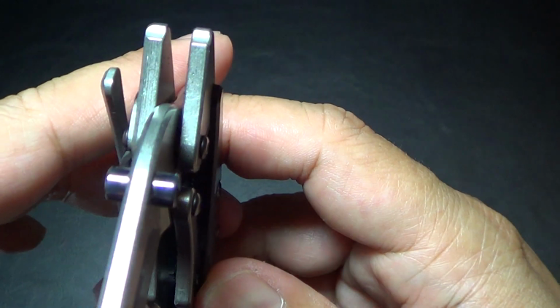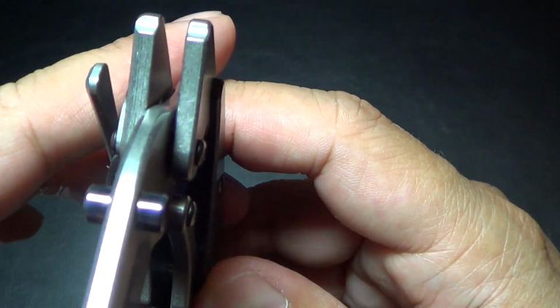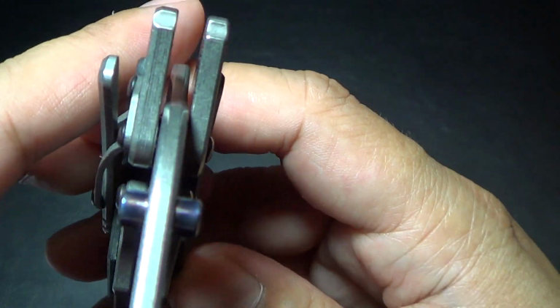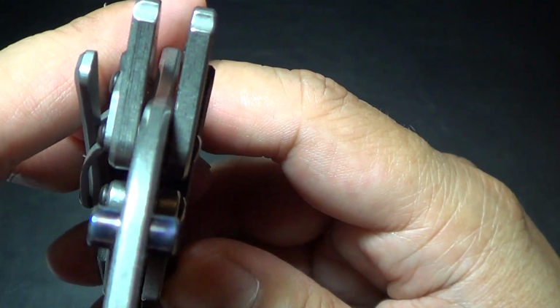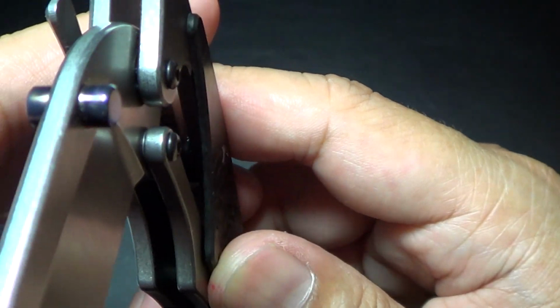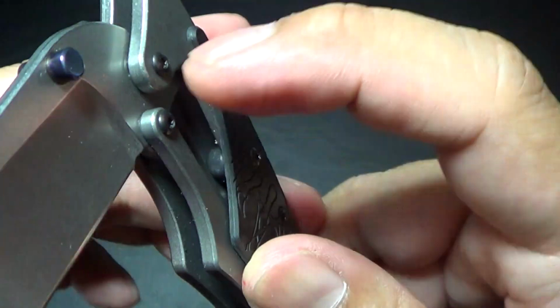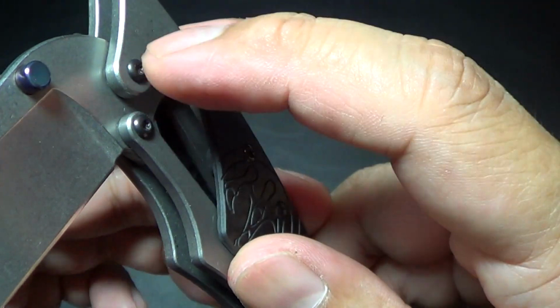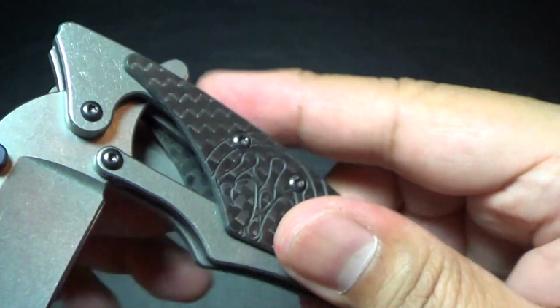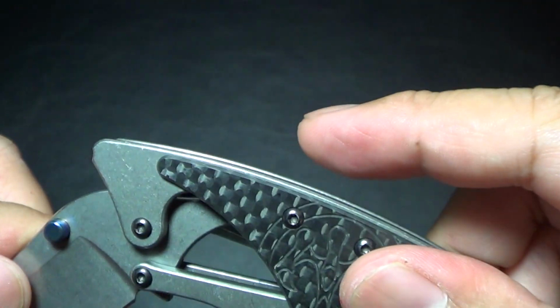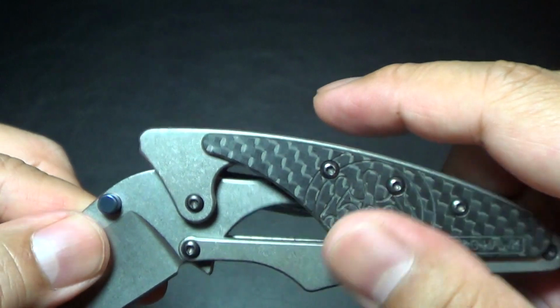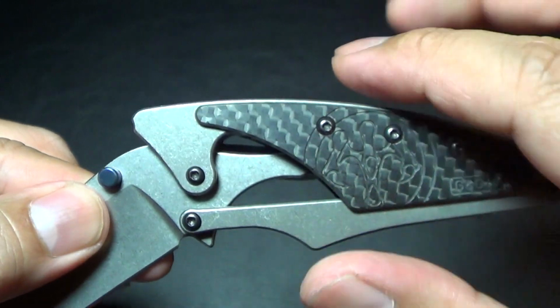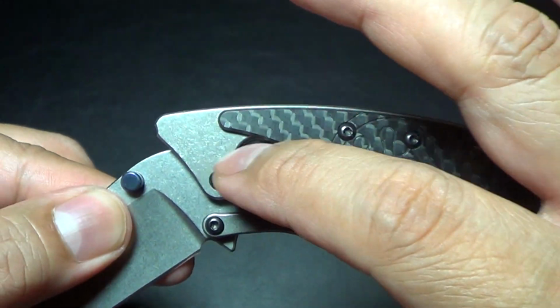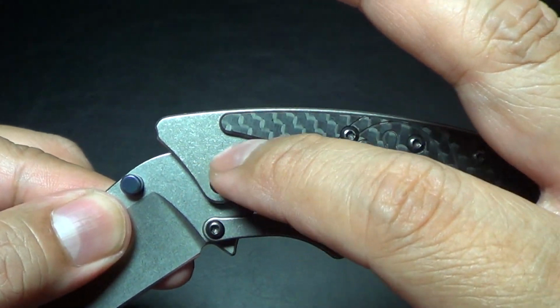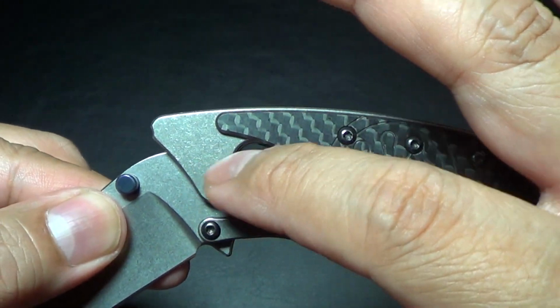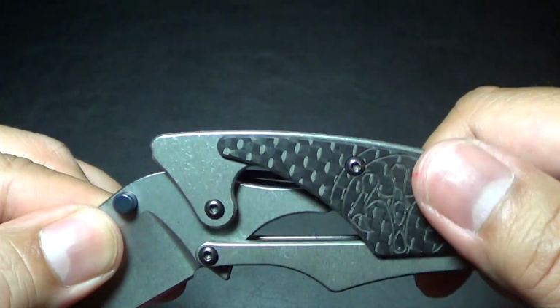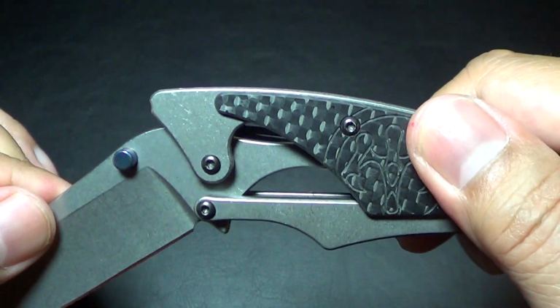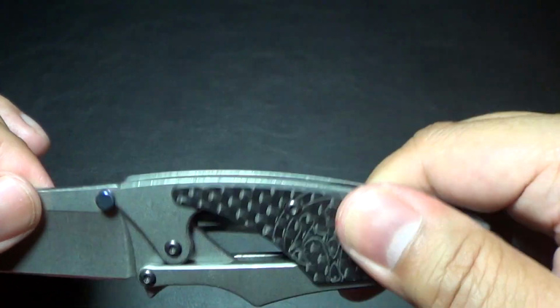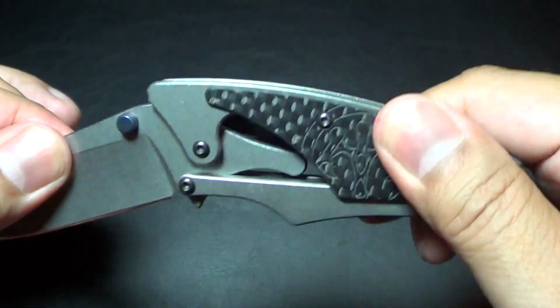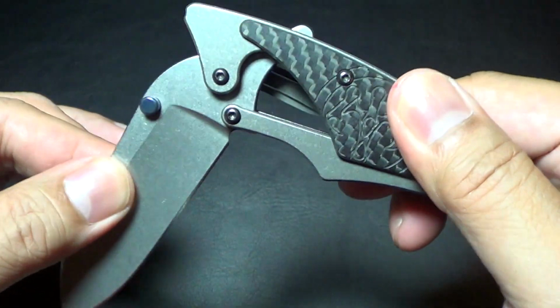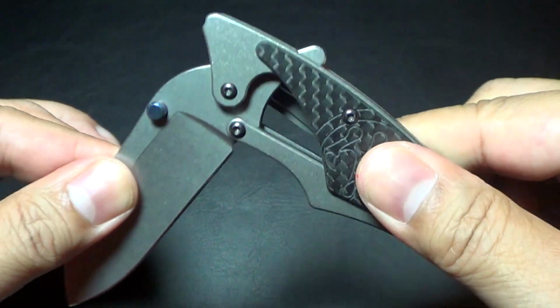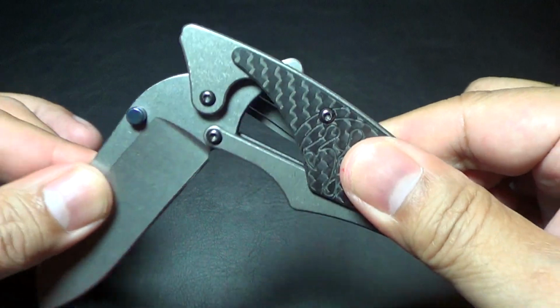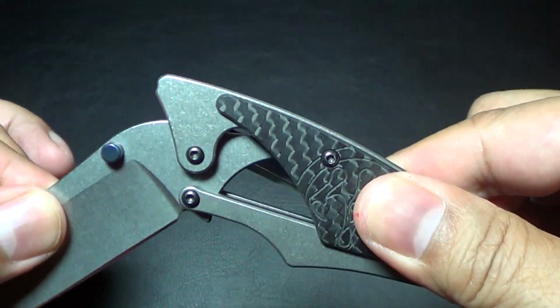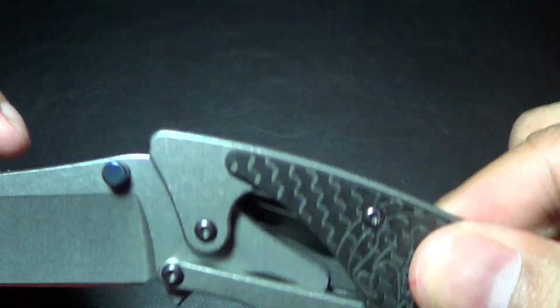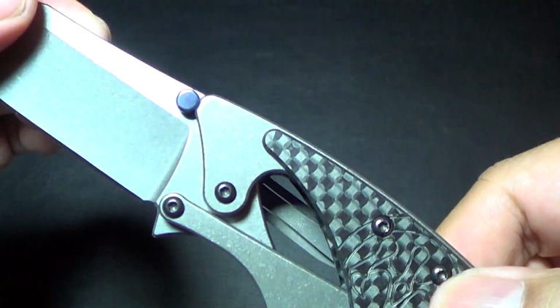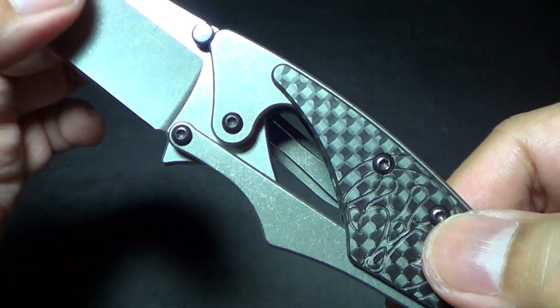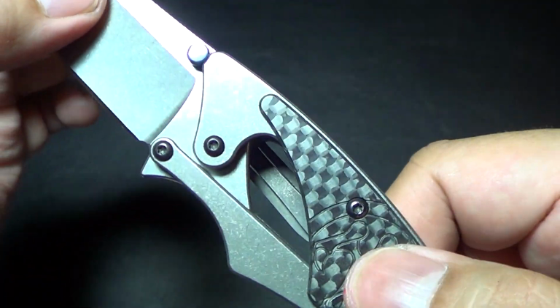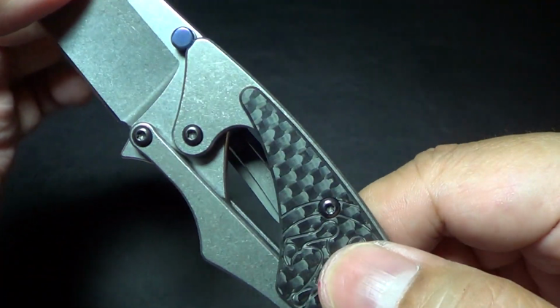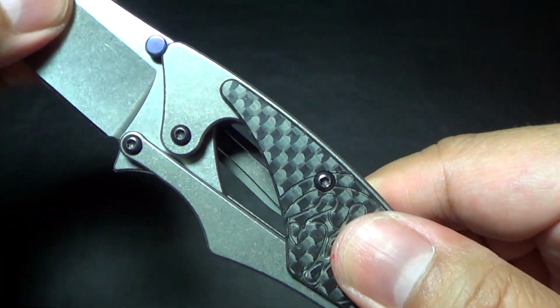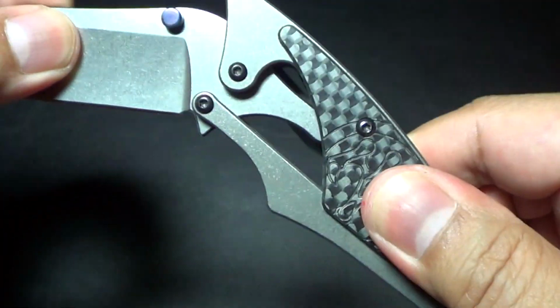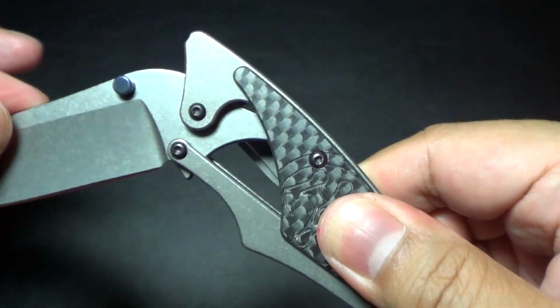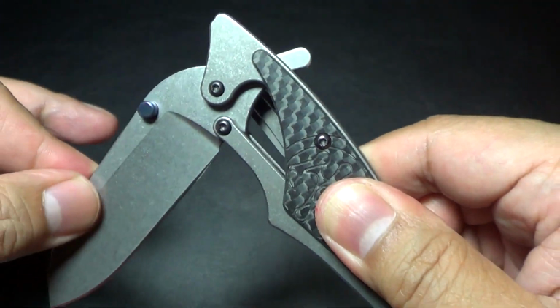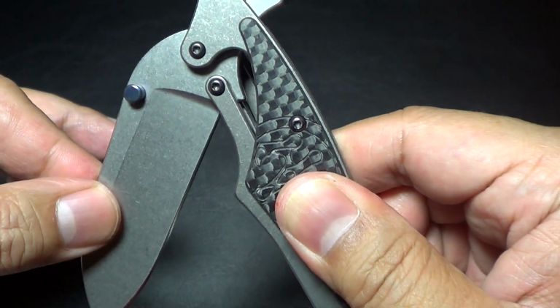I can almost see bearings in there, so that has to be IKBS. It's very, very smooth. That is a unique design — look at that. That is just so cool.